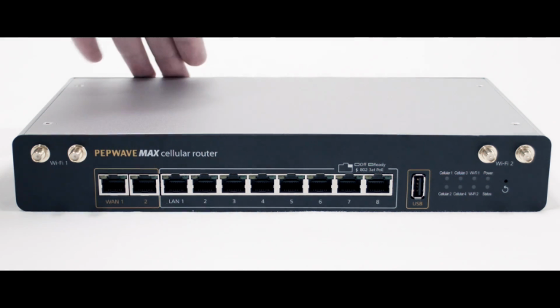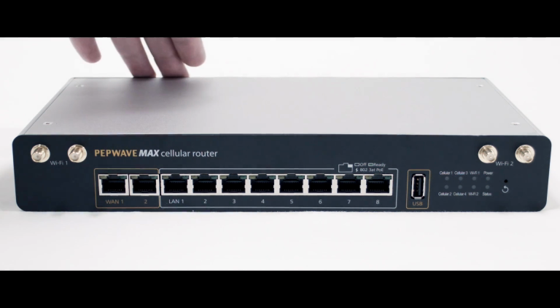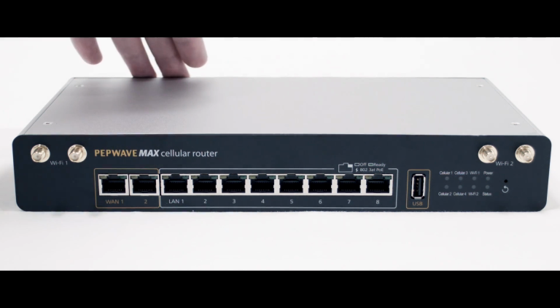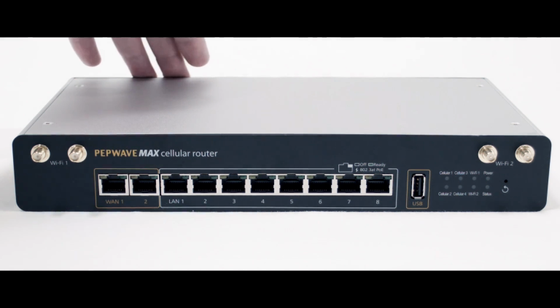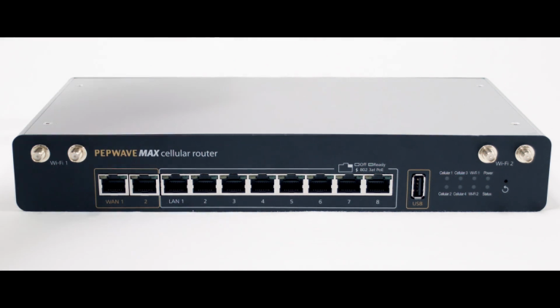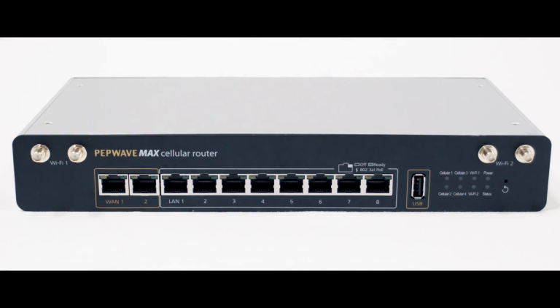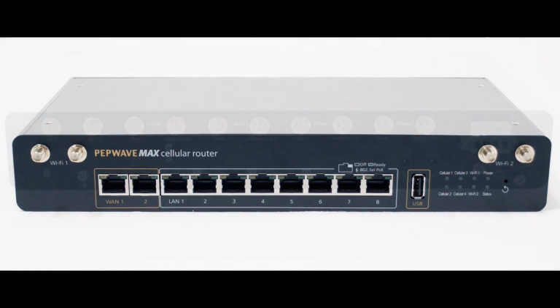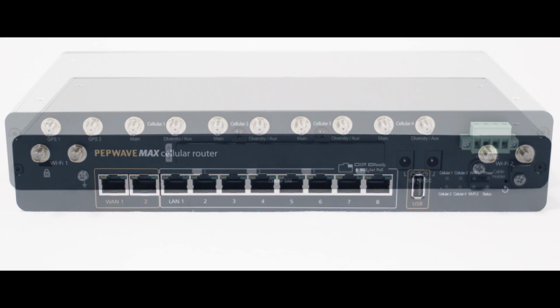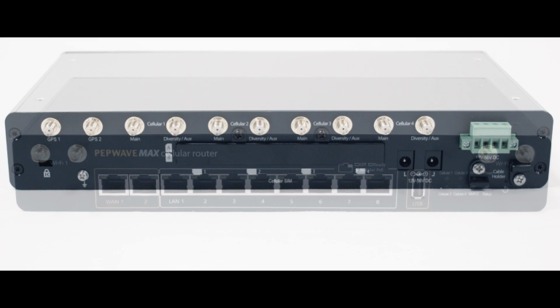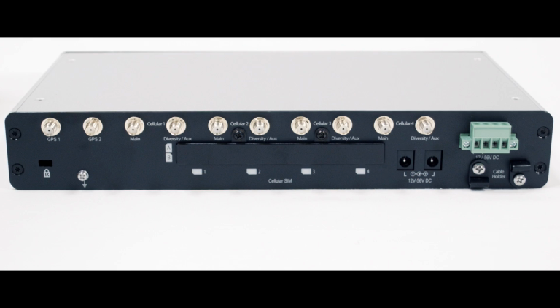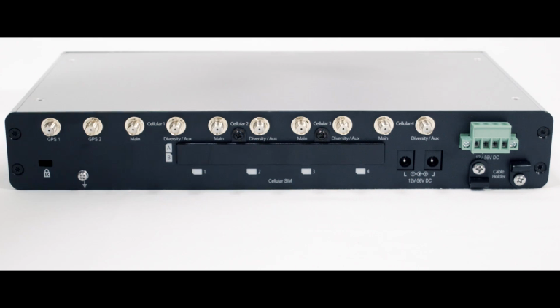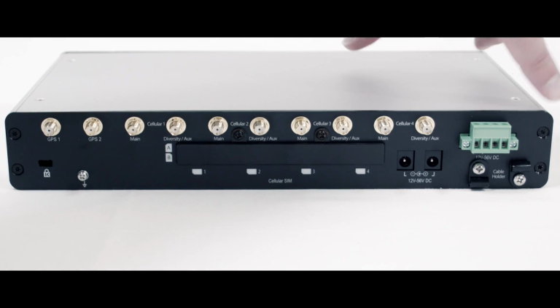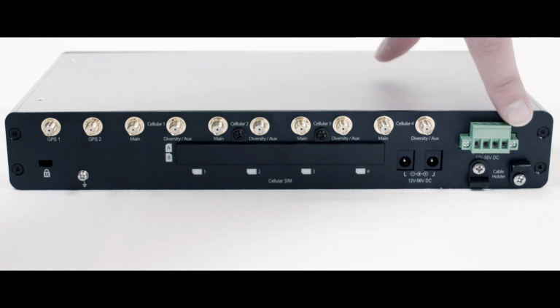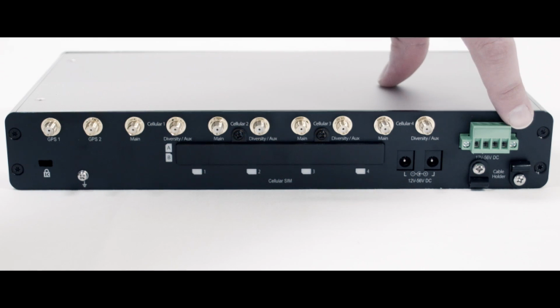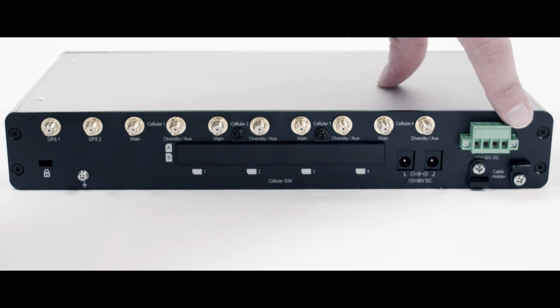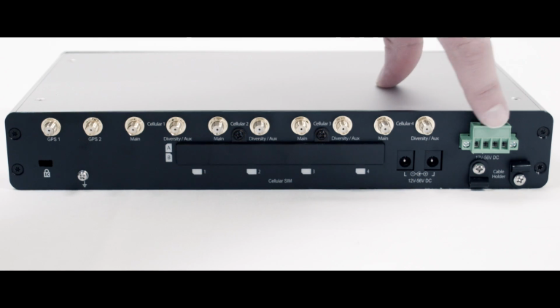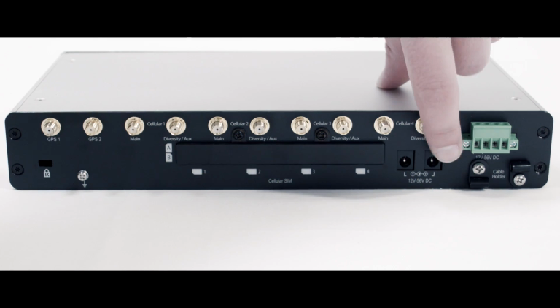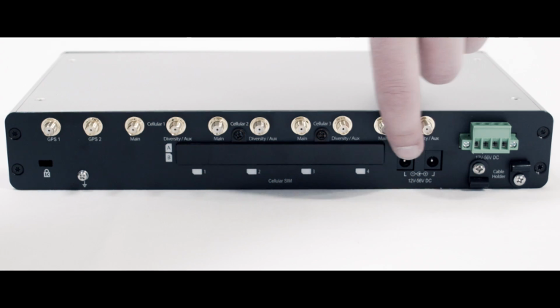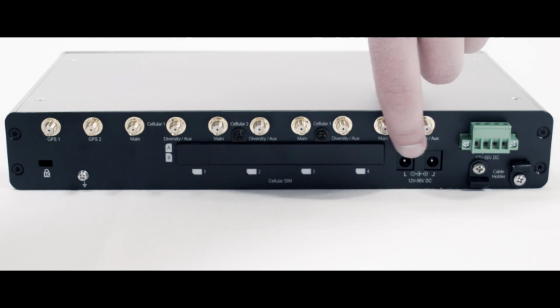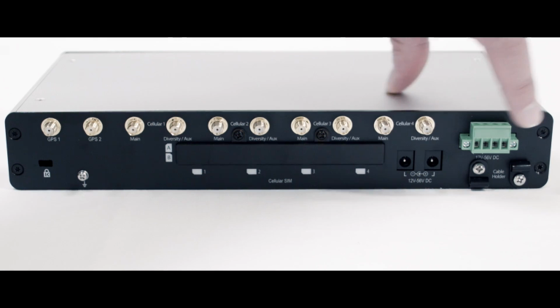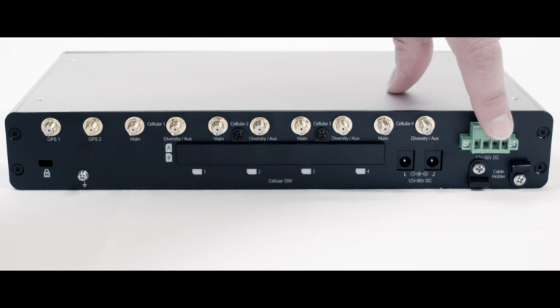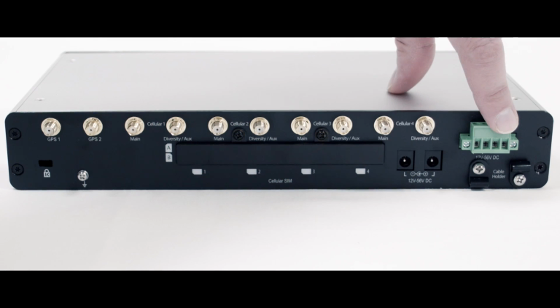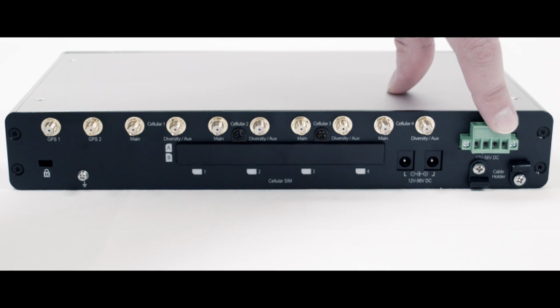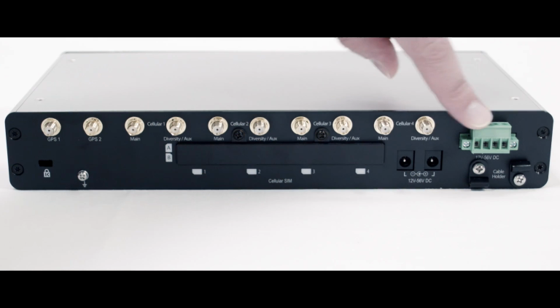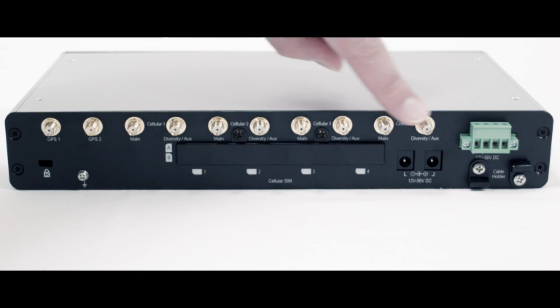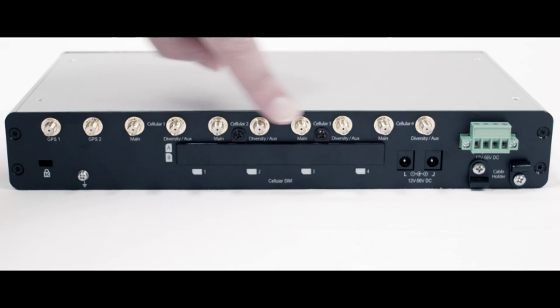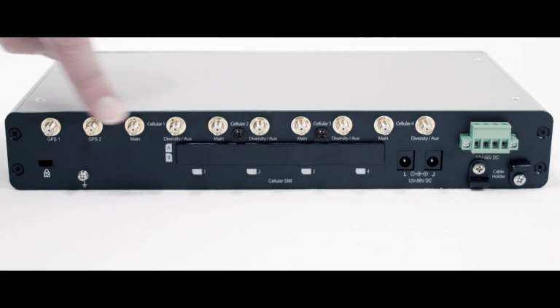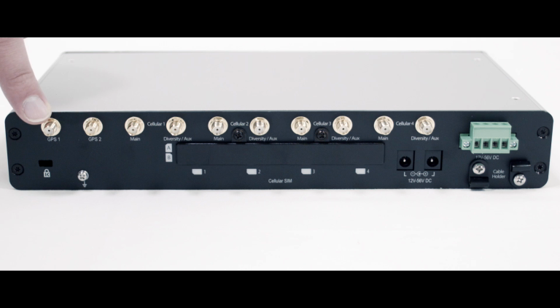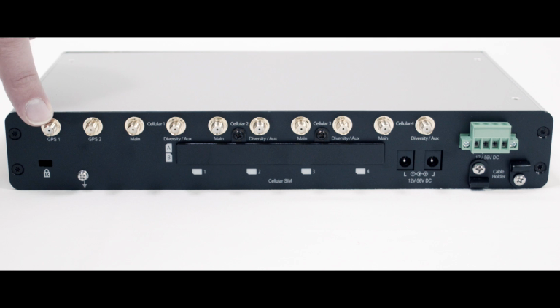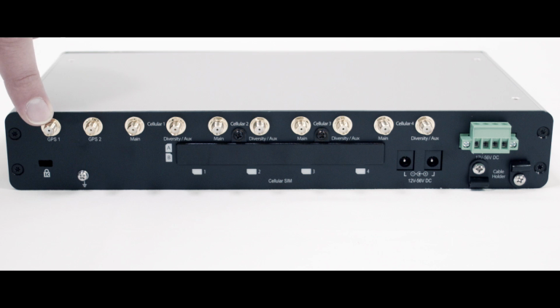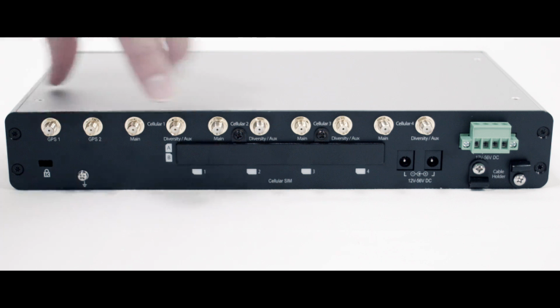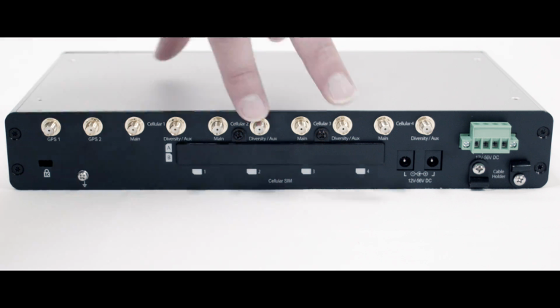Moving along to the back of the router you have a number of different connections. You've got your terminal block for power, two AC inputs, and a number of cellular and GPS antenna connections.